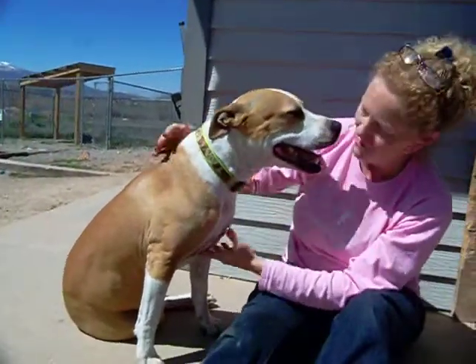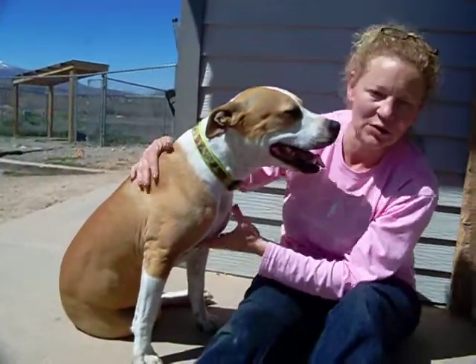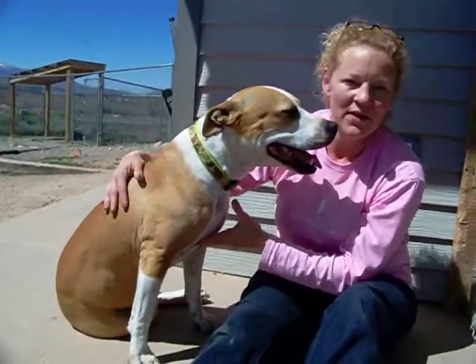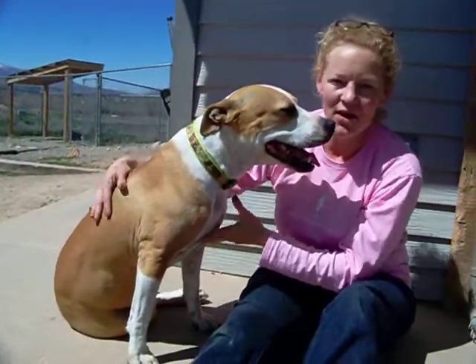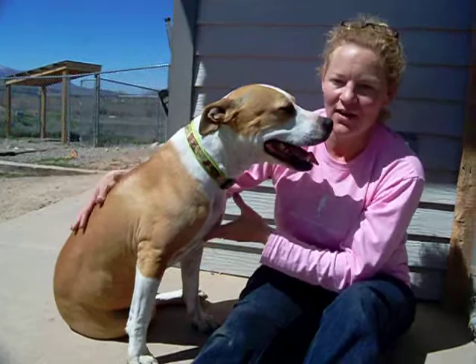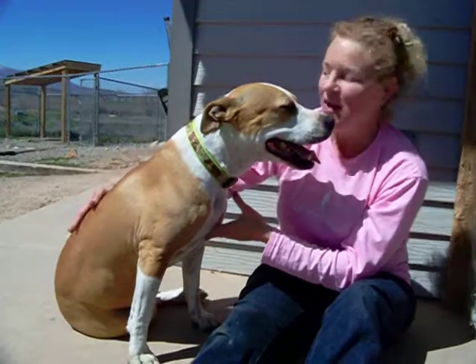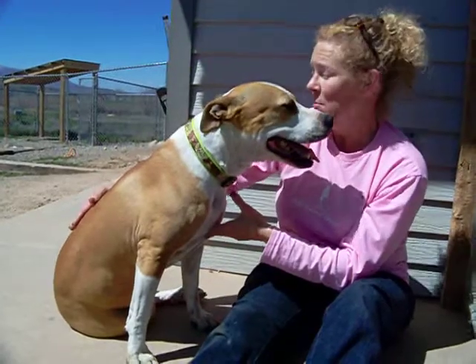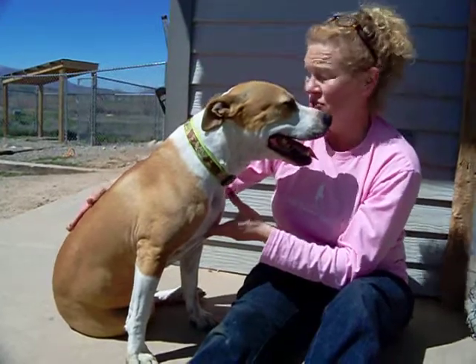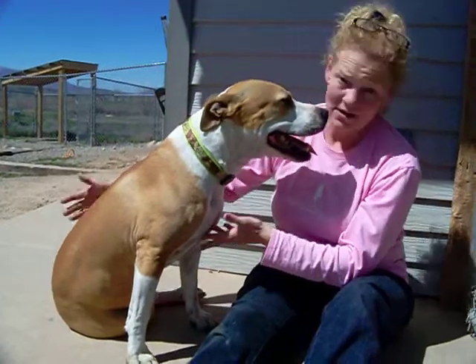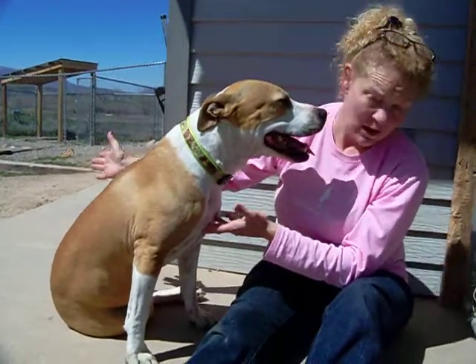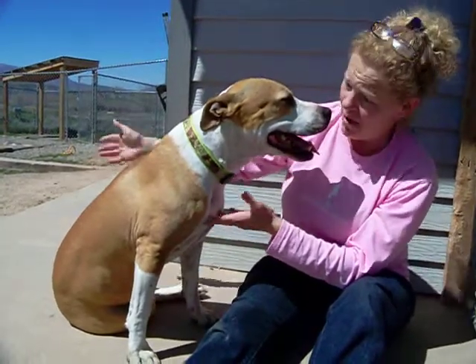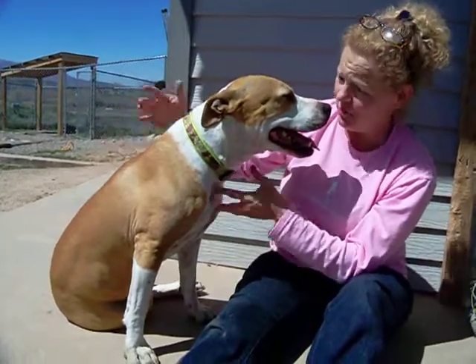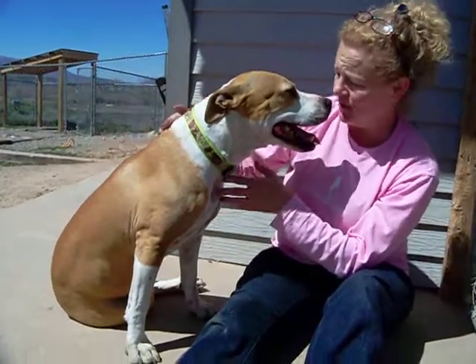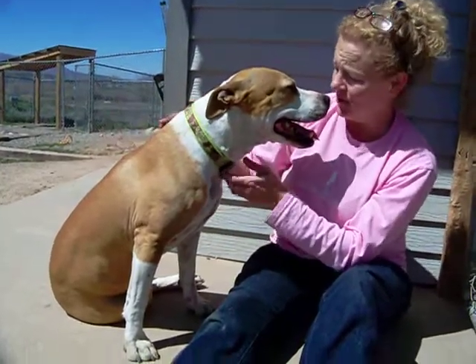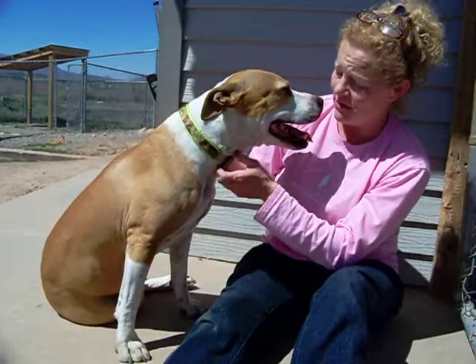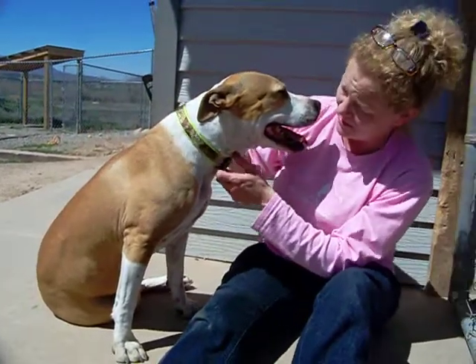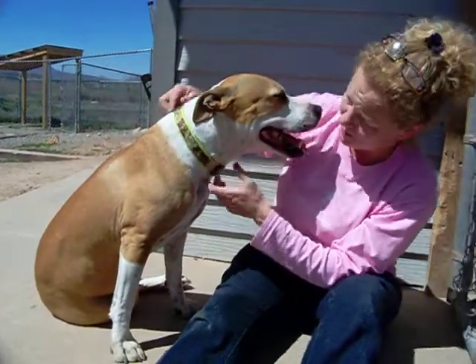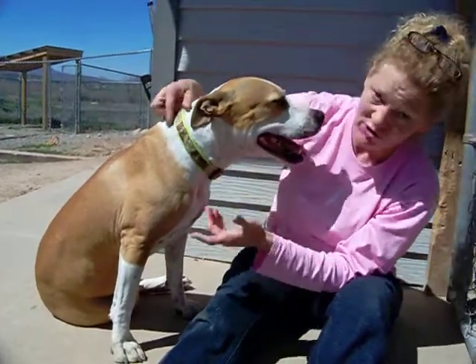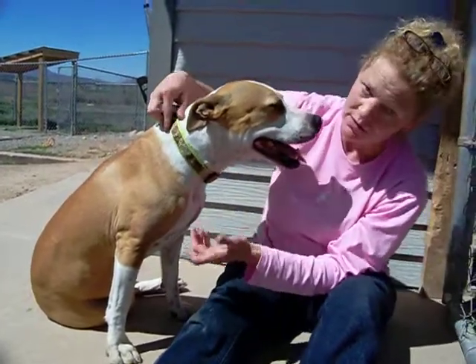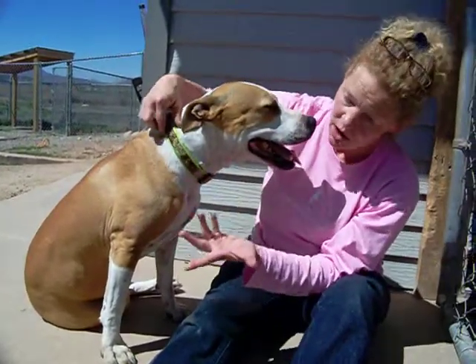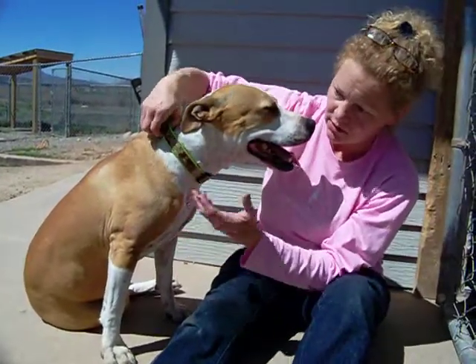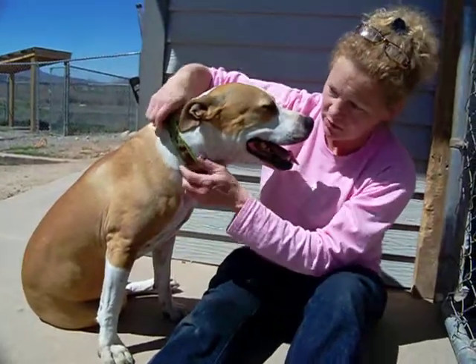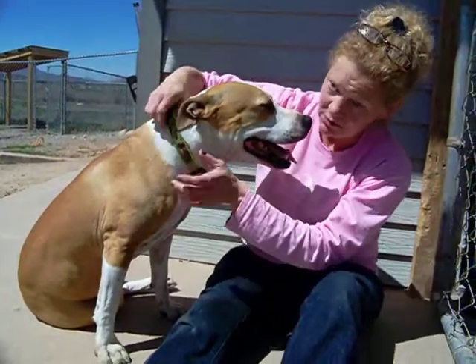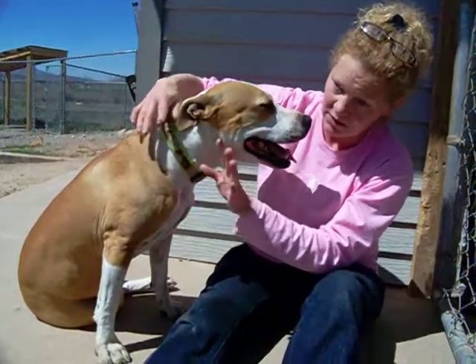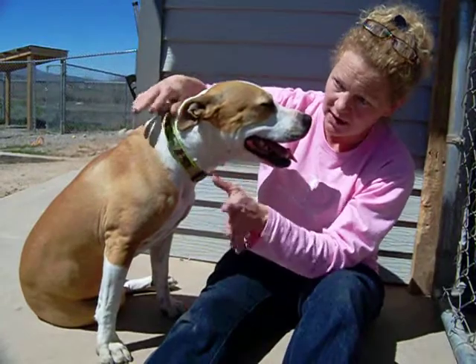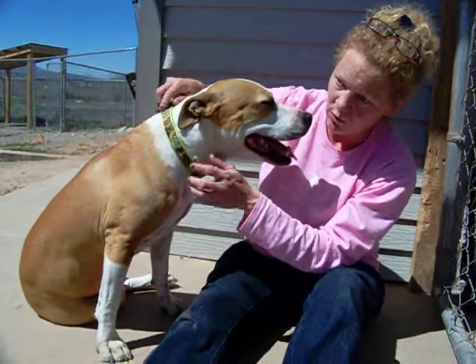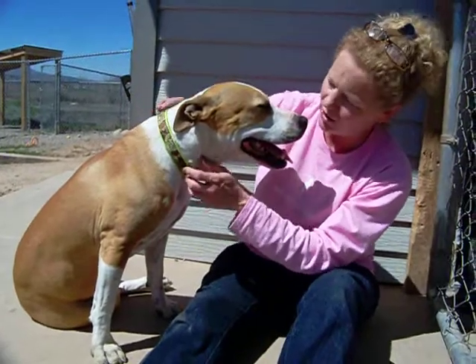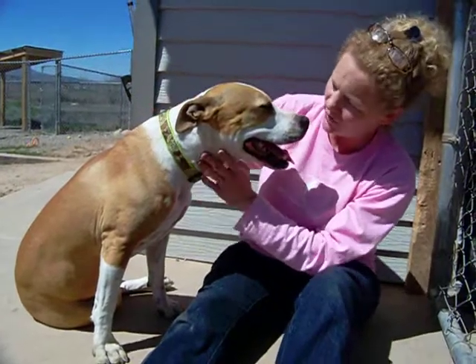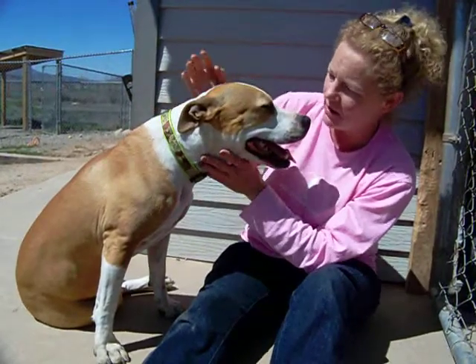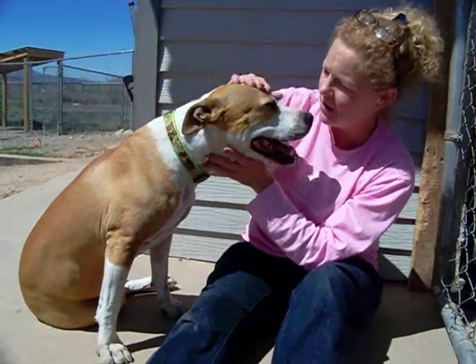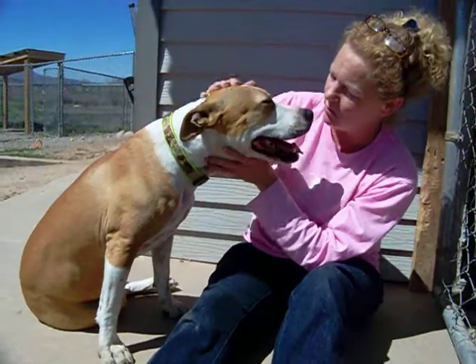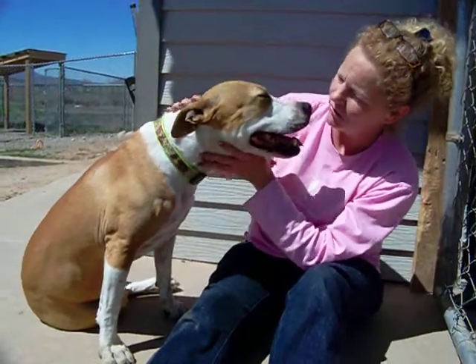We haven't put her with other dogs yet, but she's not at all bothered by the dogs on the fence line, which is always a good sign. Sometimes they get a lot worse on the fence line than they do in person.